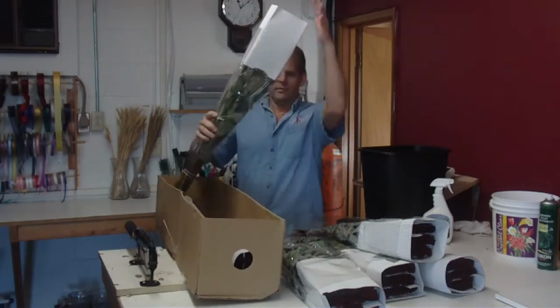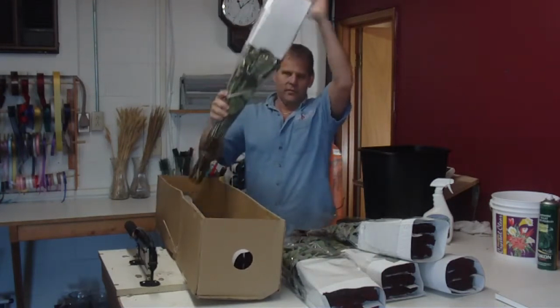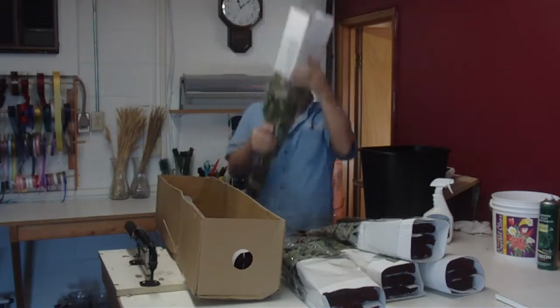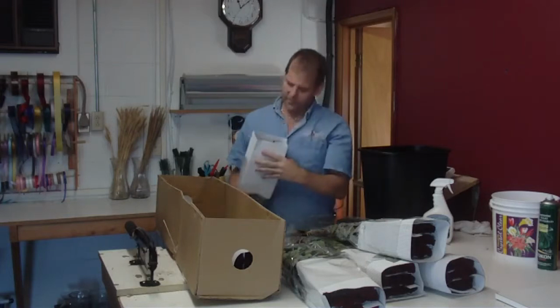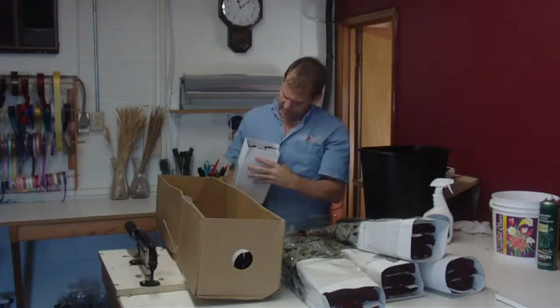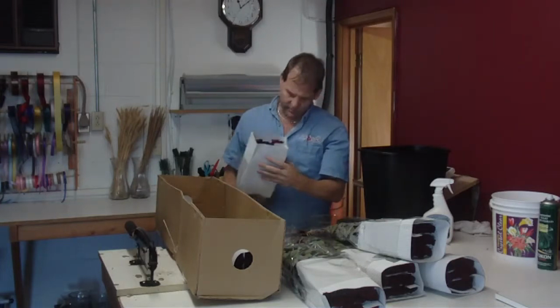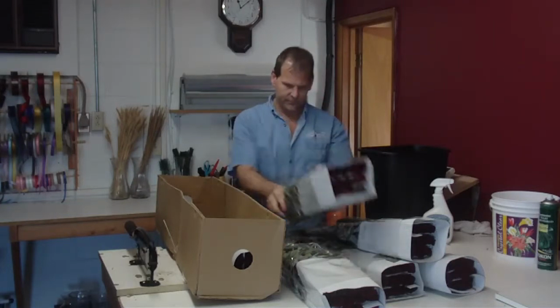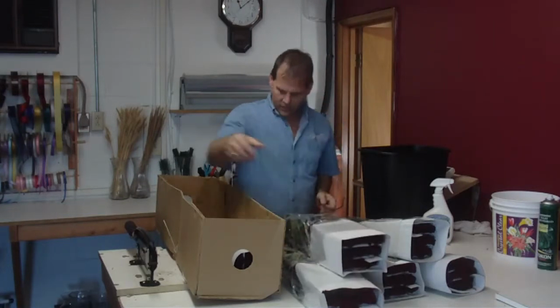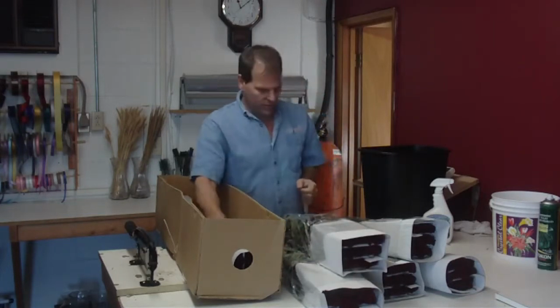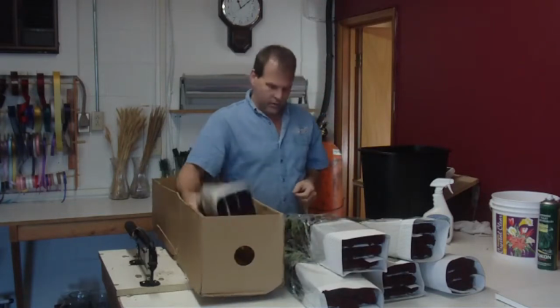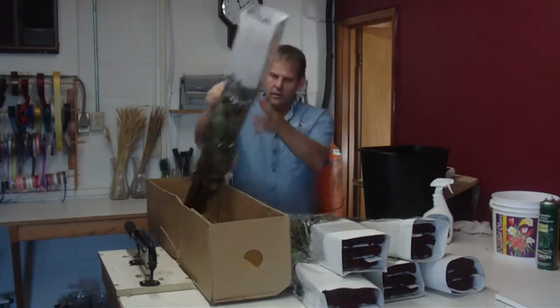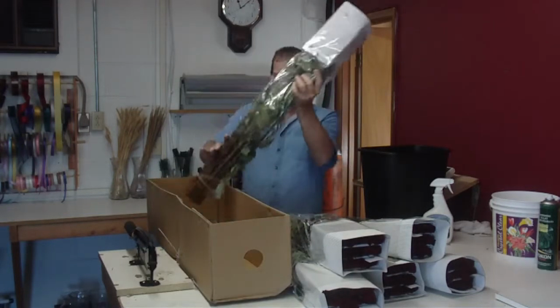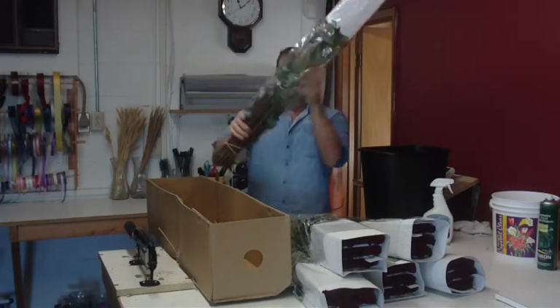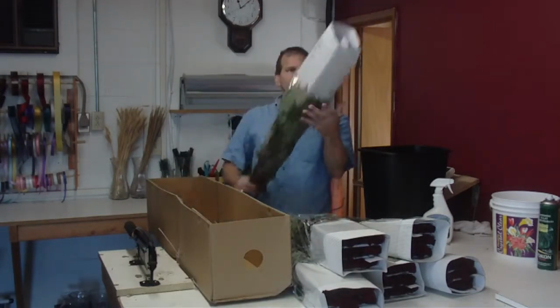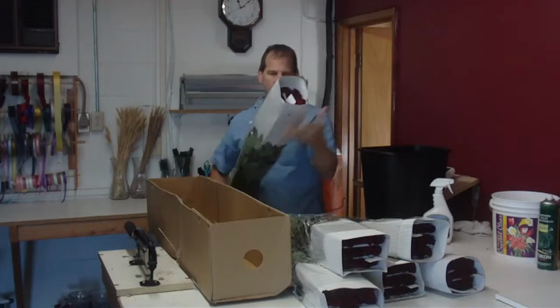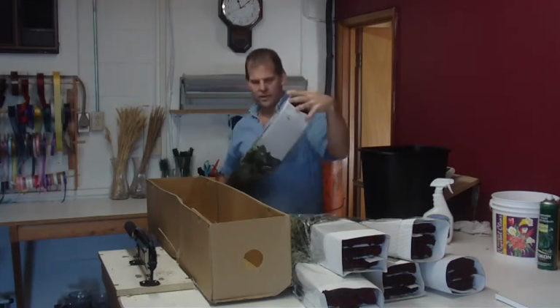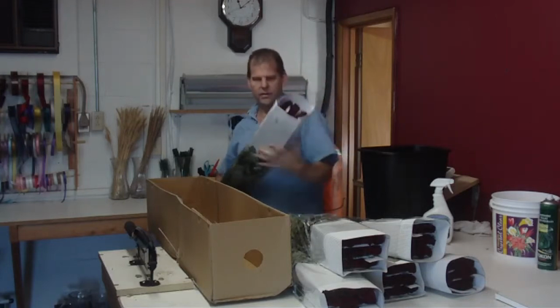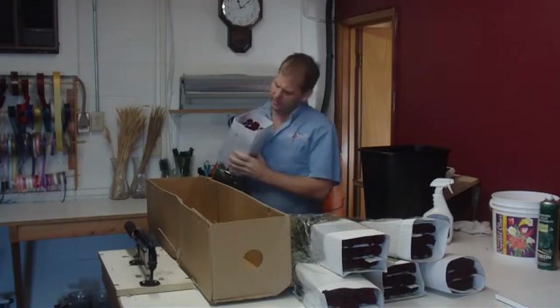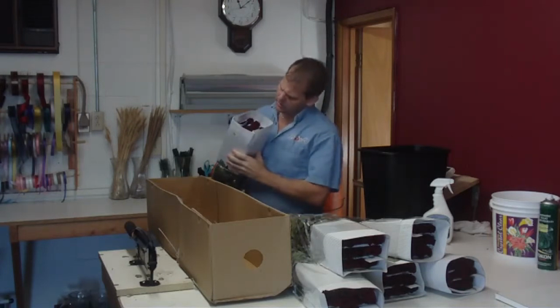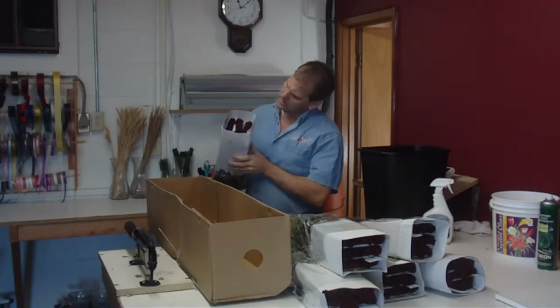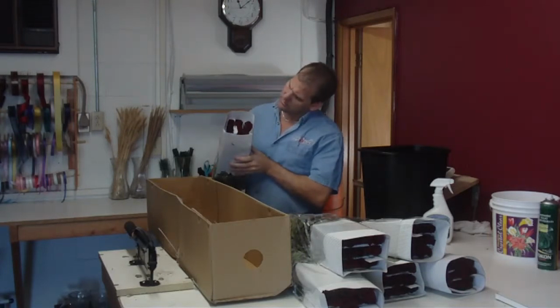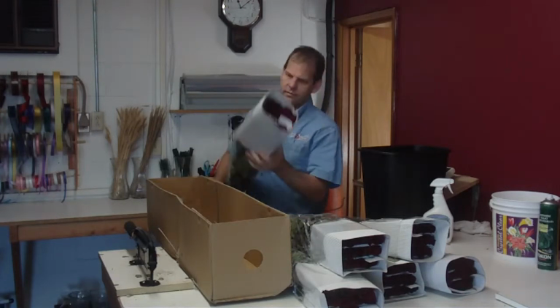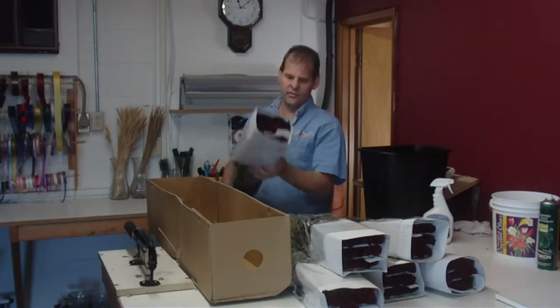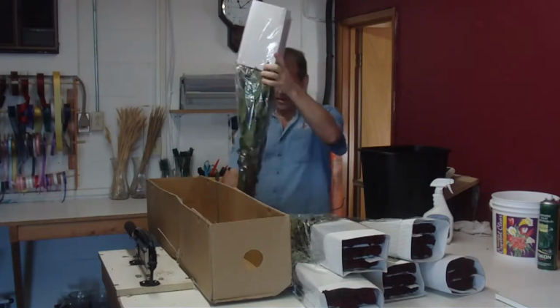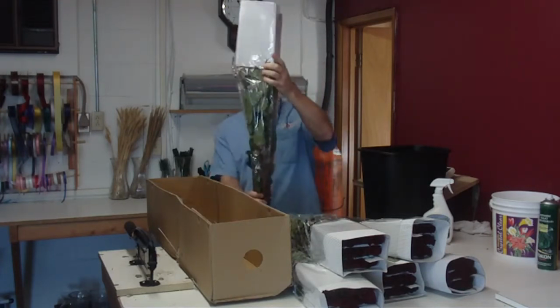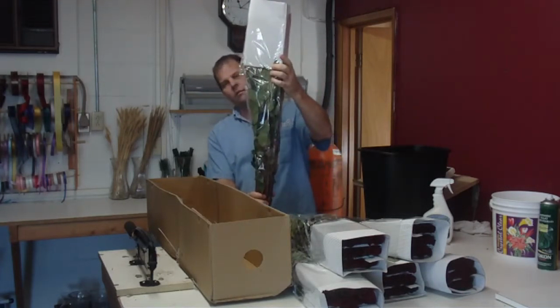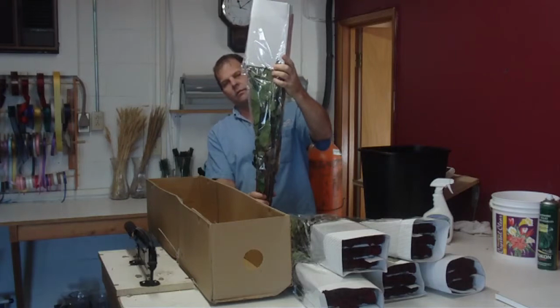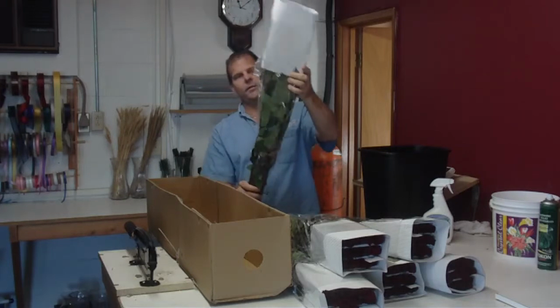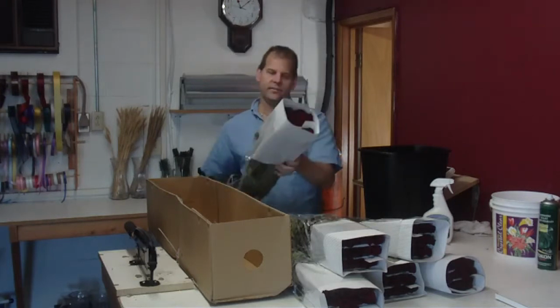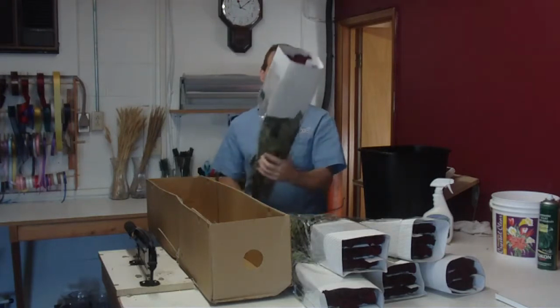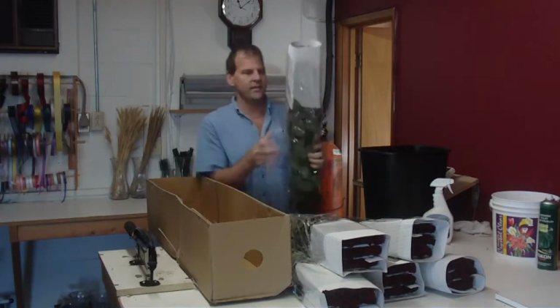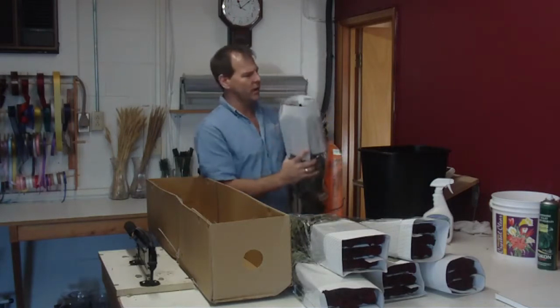Some of these are a little bit long for 60s — that one is actually 80 centimeters. So there'll be some 60s, 70s, and 80s in a box.